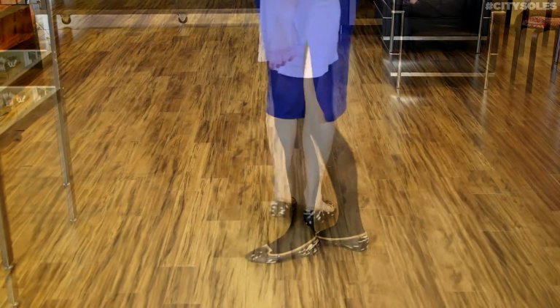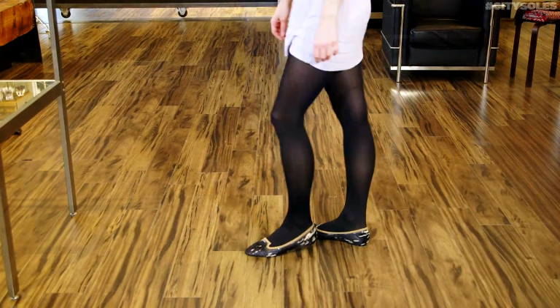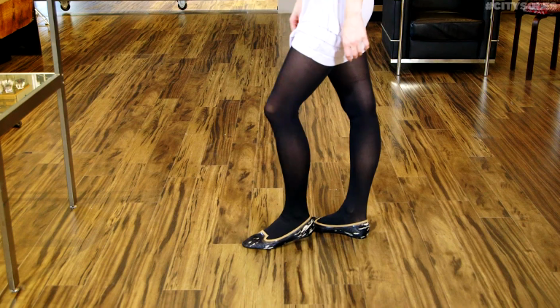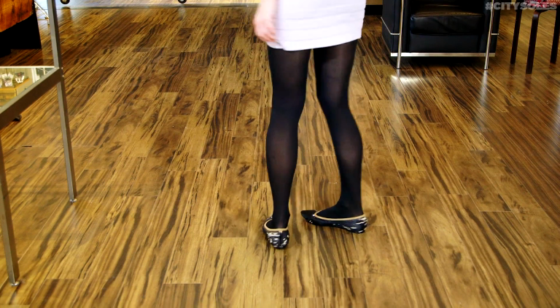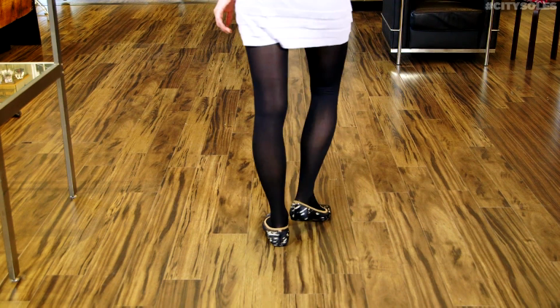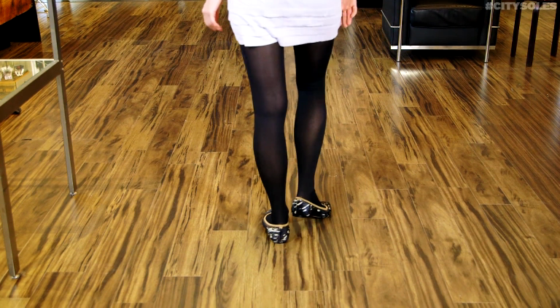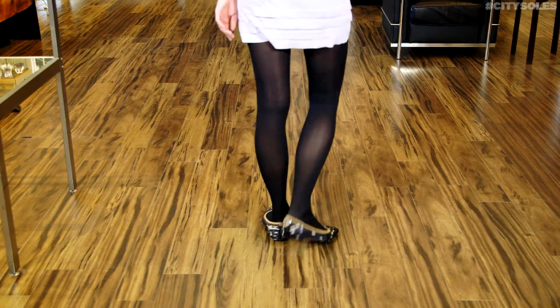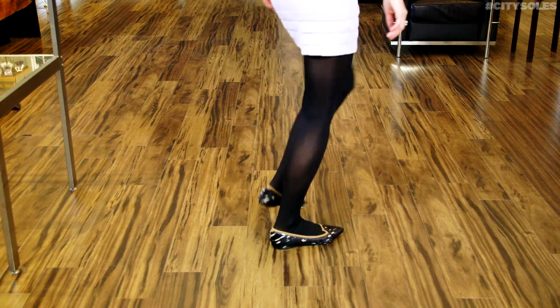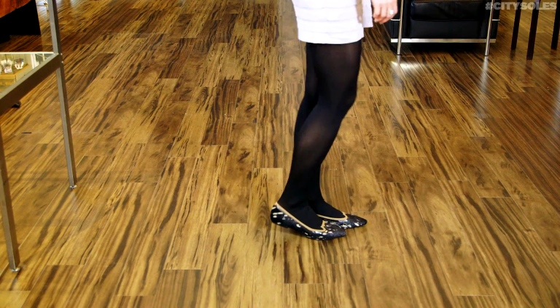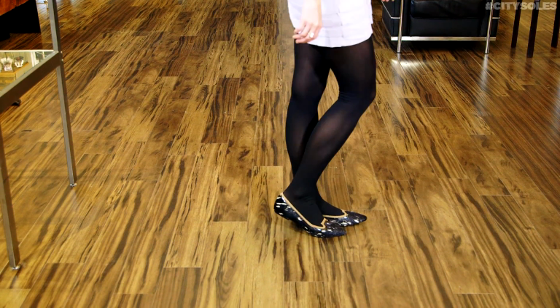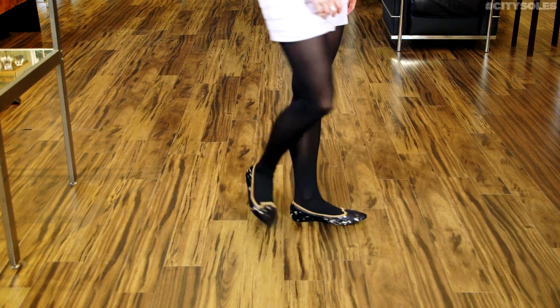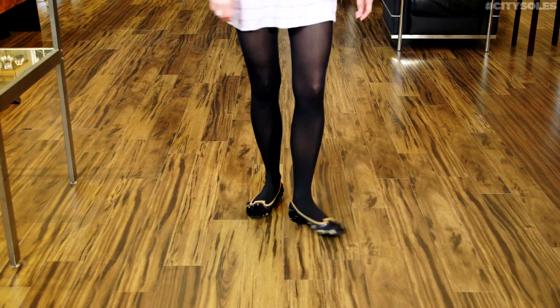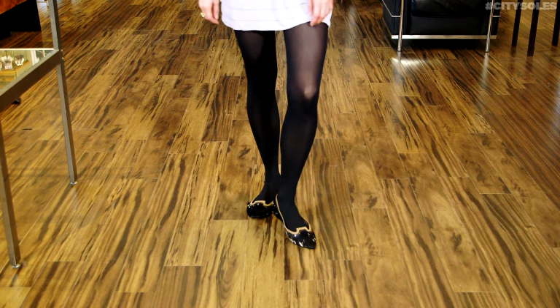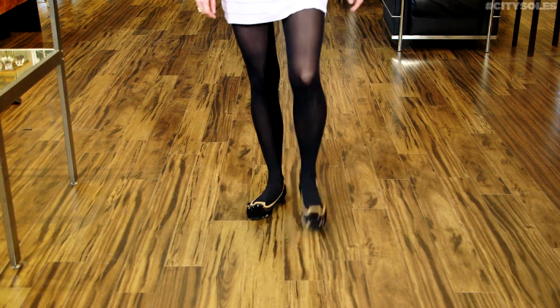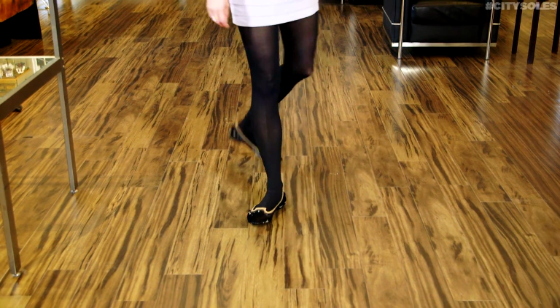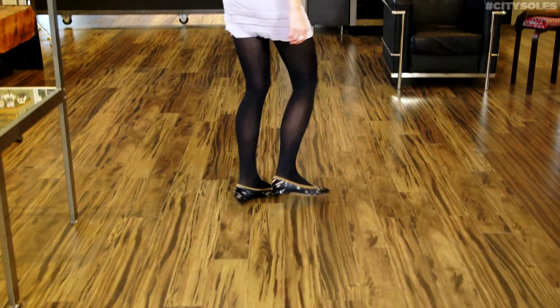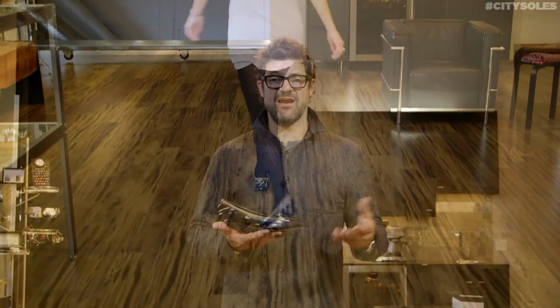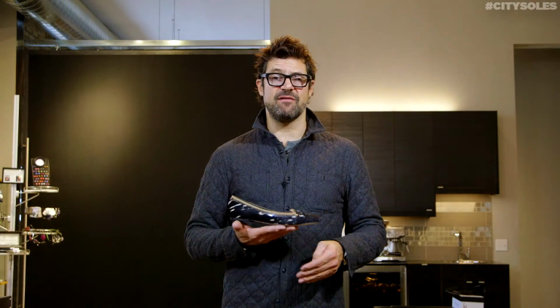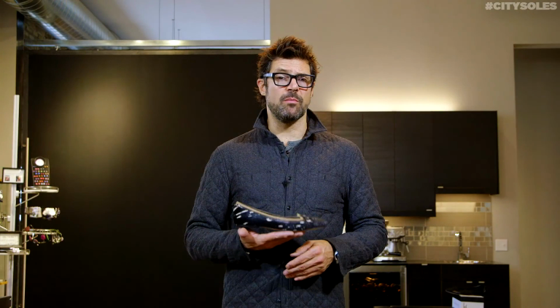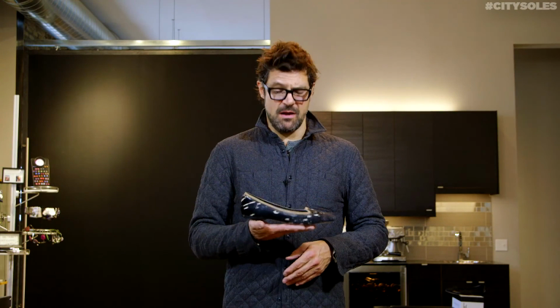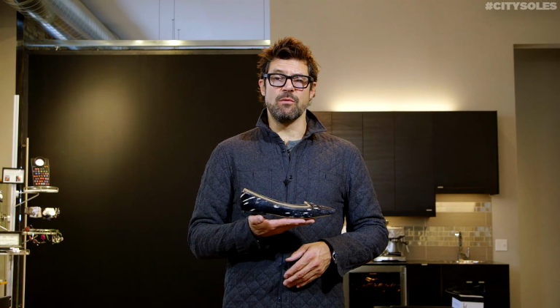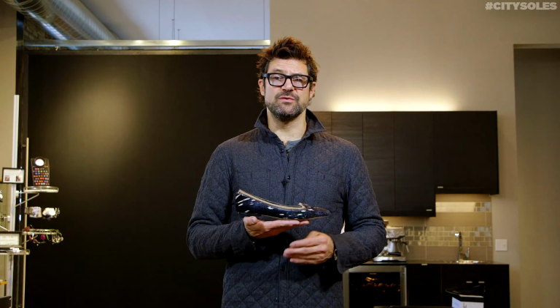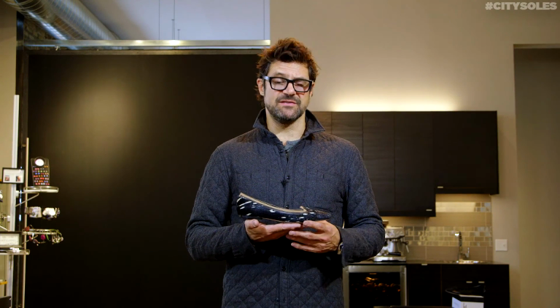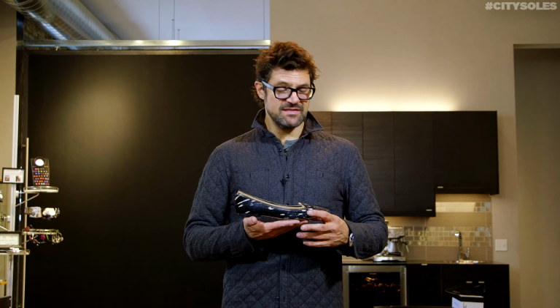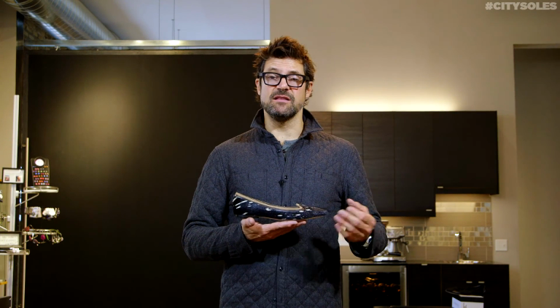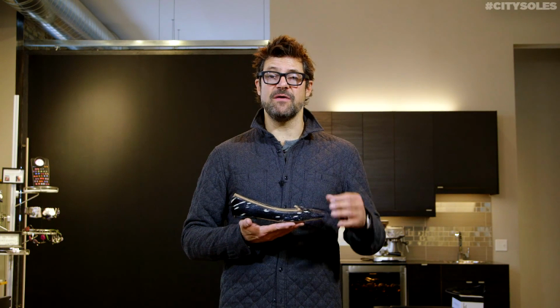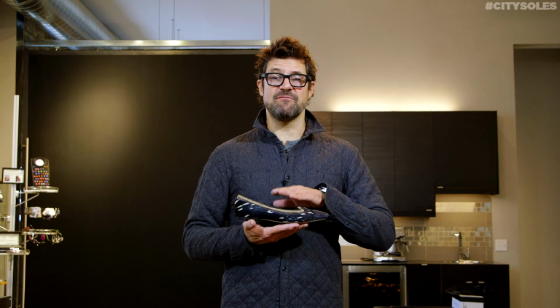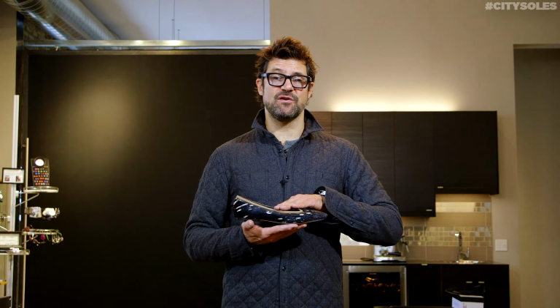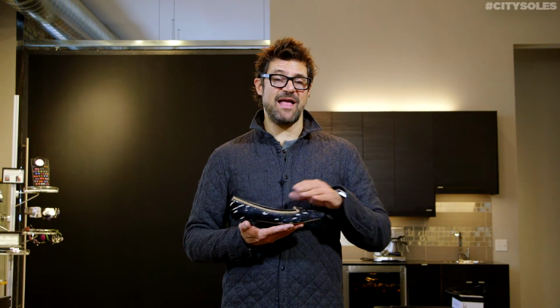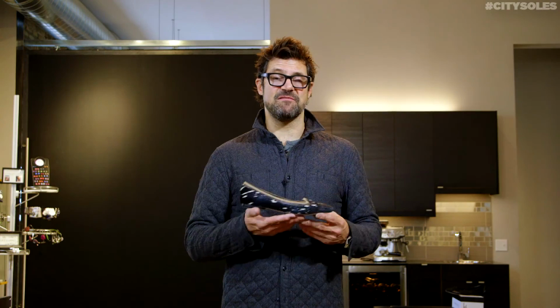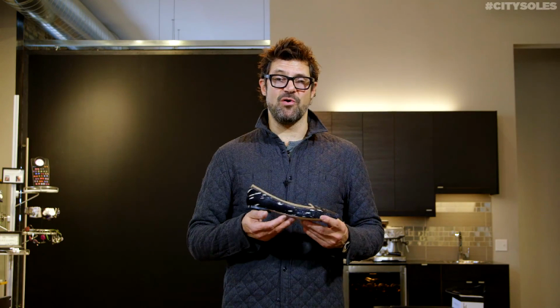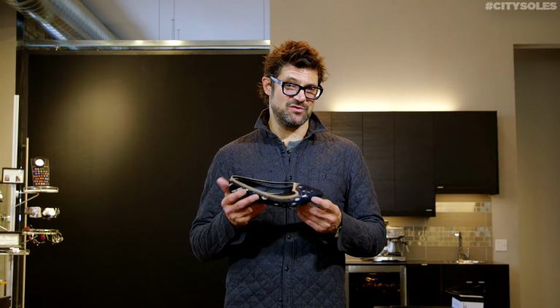They're running true to size. So if you're an American eight, get an eight. They're full and half sizes as well — six and a half, seven and a half, whatever you normally wear, they run true to size. So sexy little Kate Ferguson Figueroa flats. Enjoy.